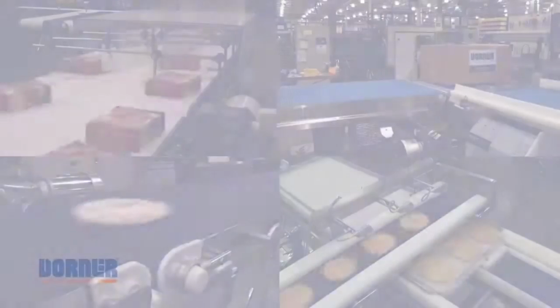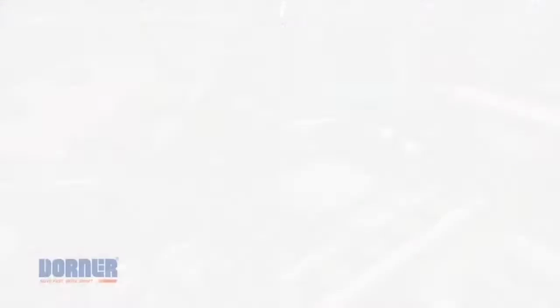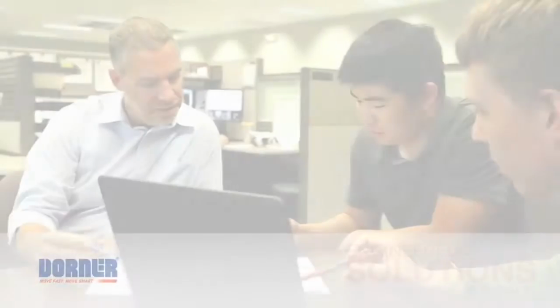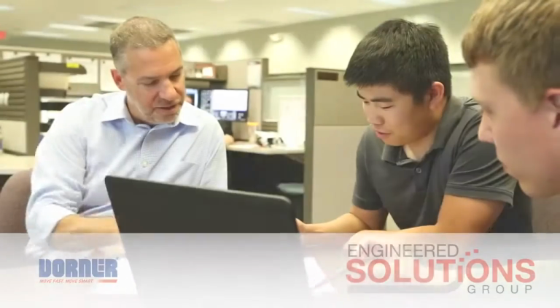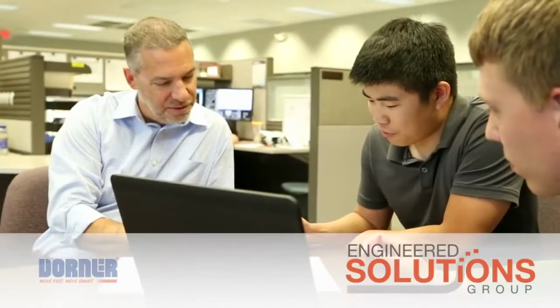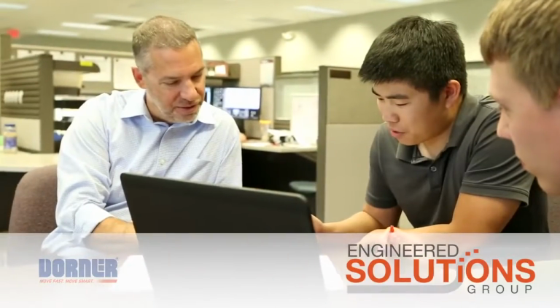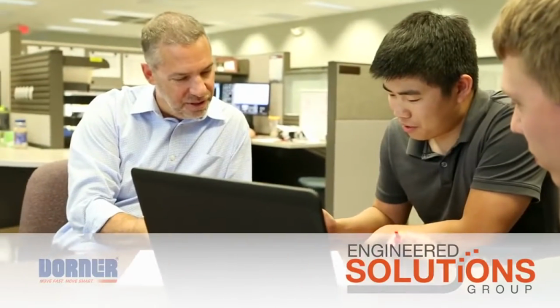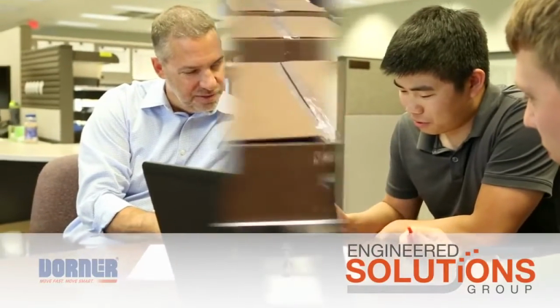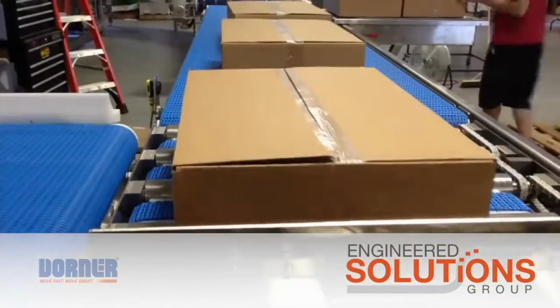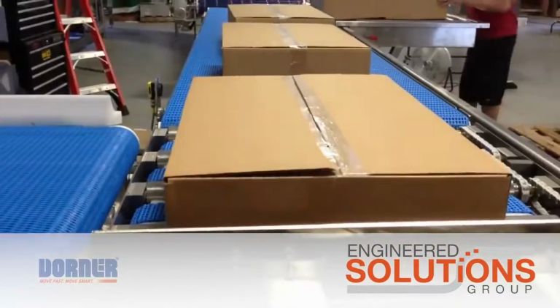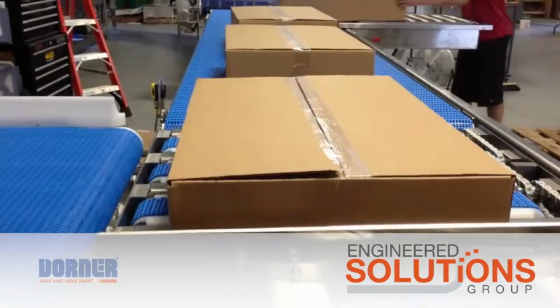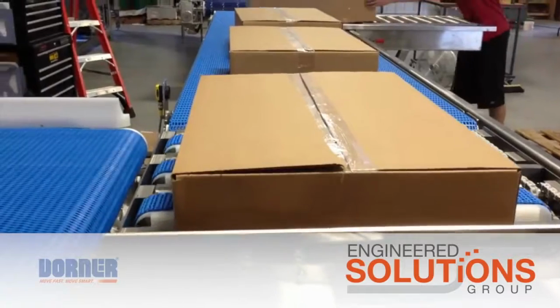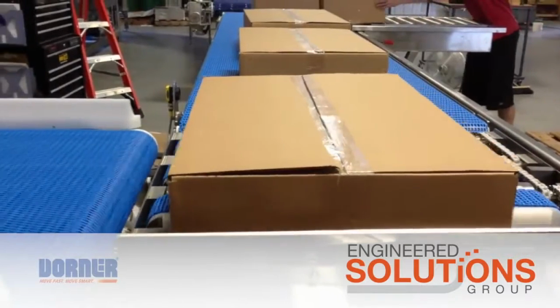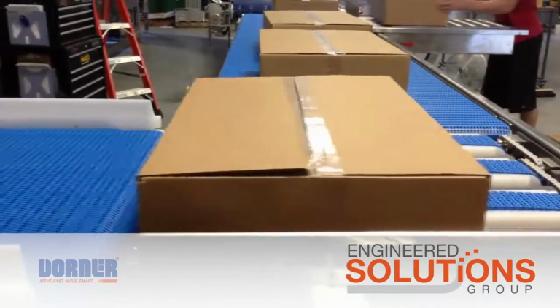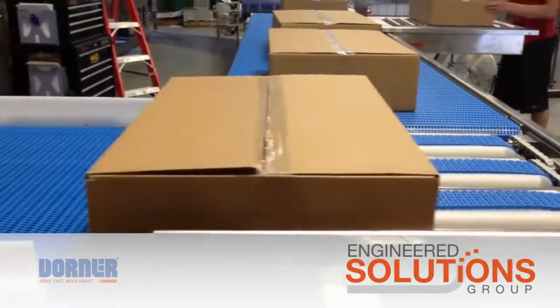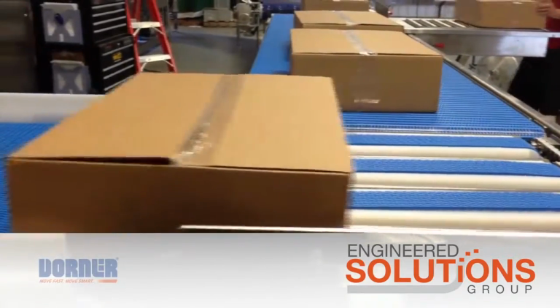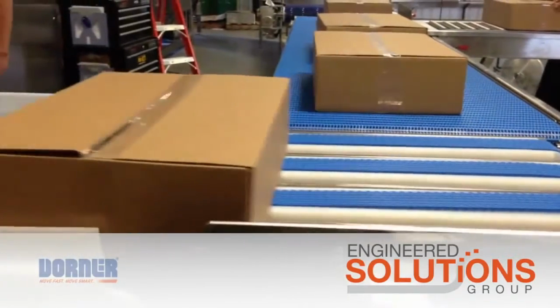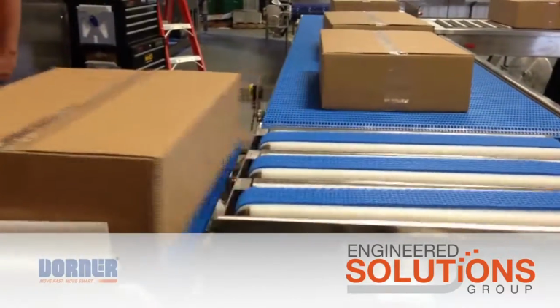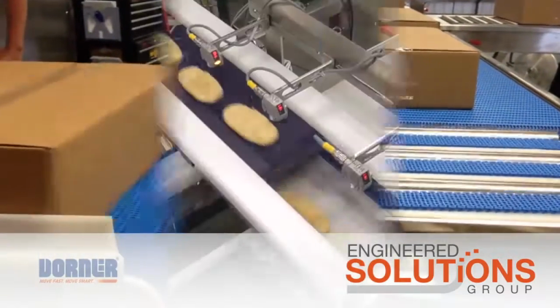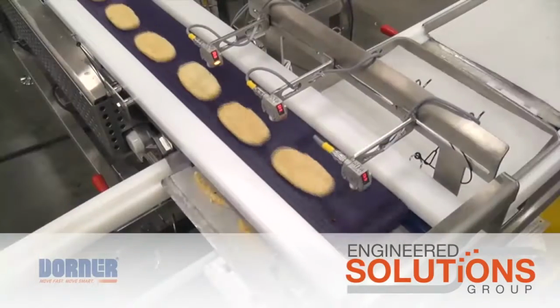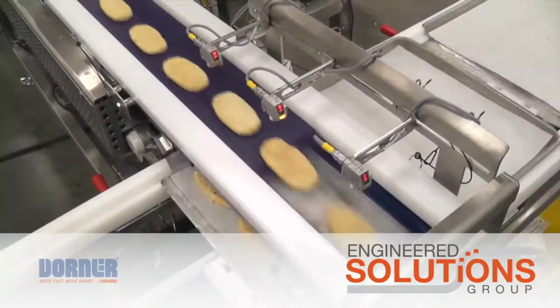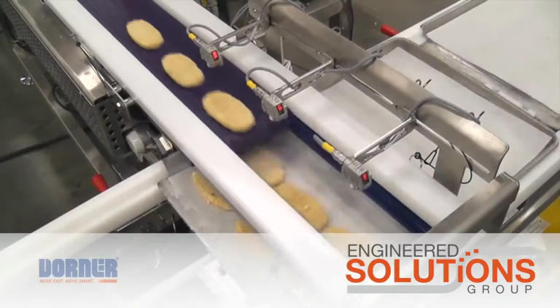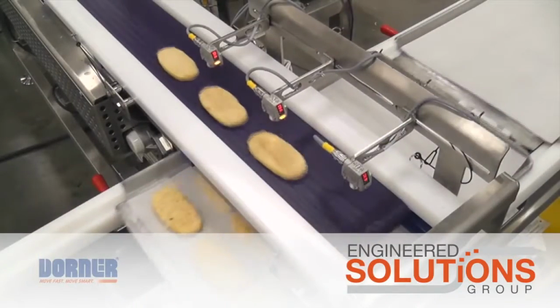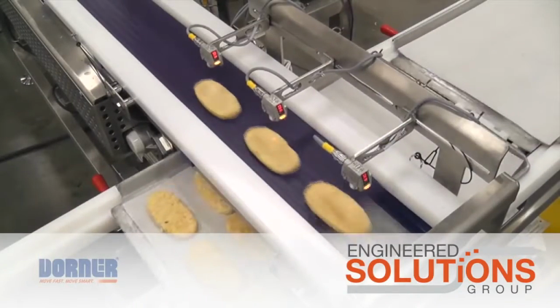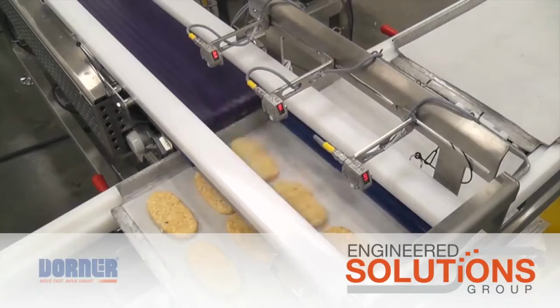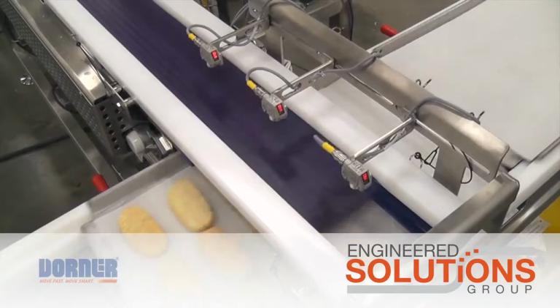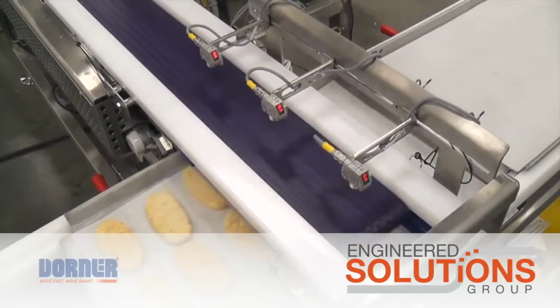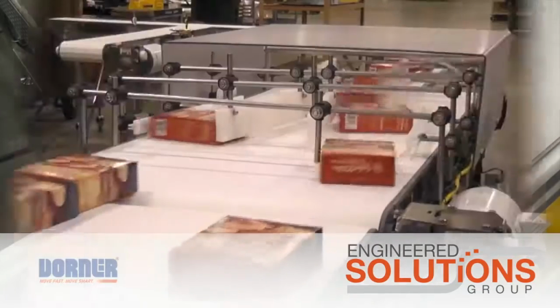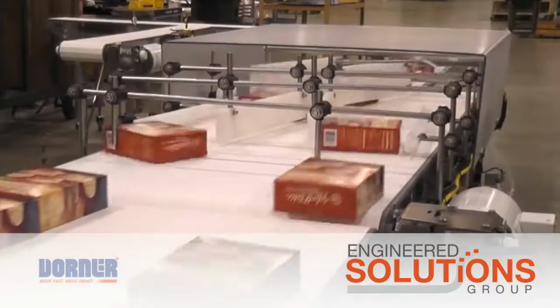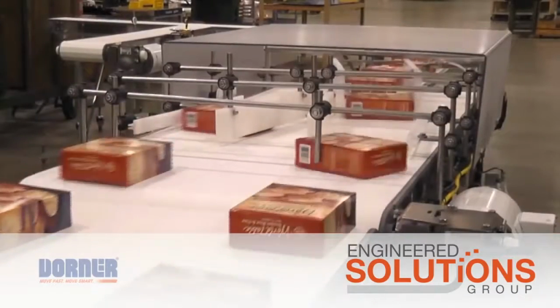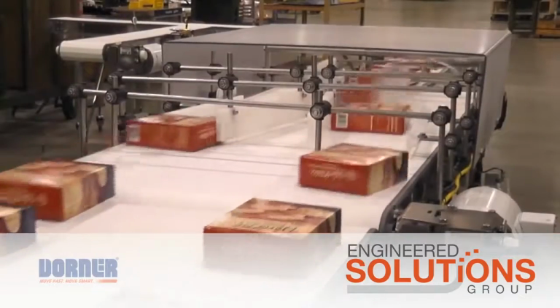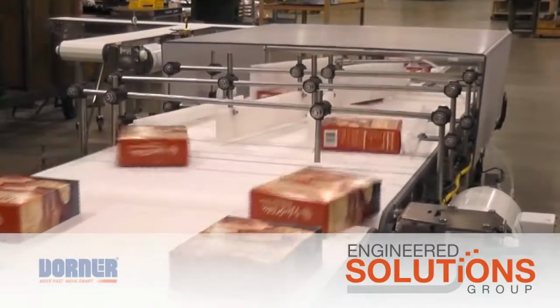Dorner's Engineered Solutions Group develops custom systems and solutions for a wide array of applications, including product routing and orientation changes, tray filling, block handling, and more.